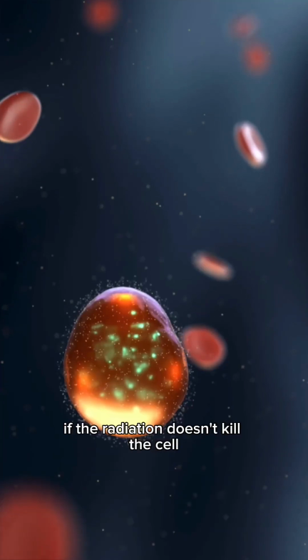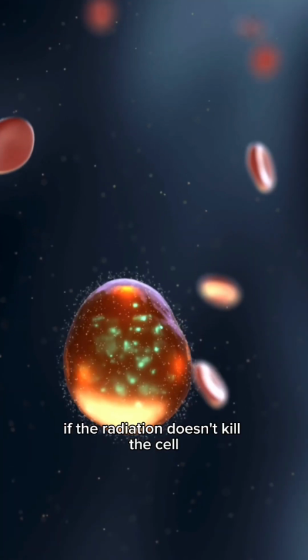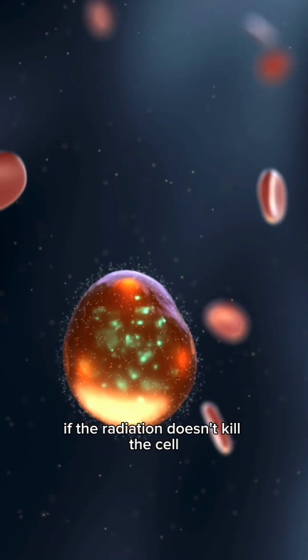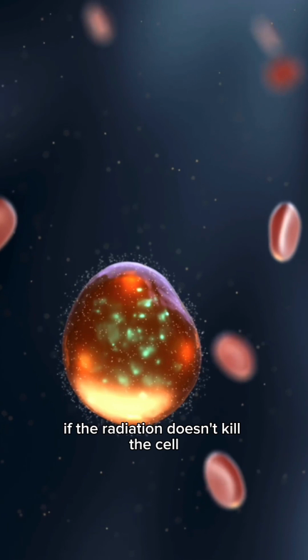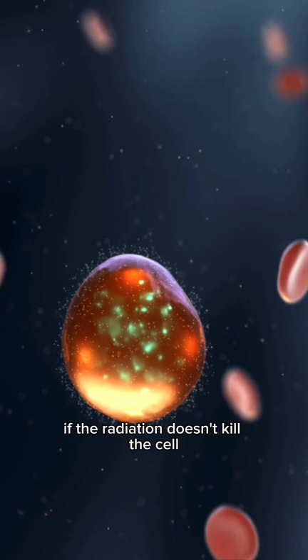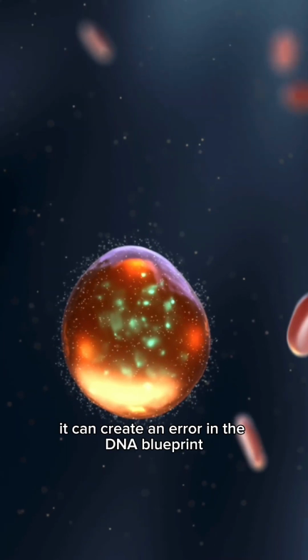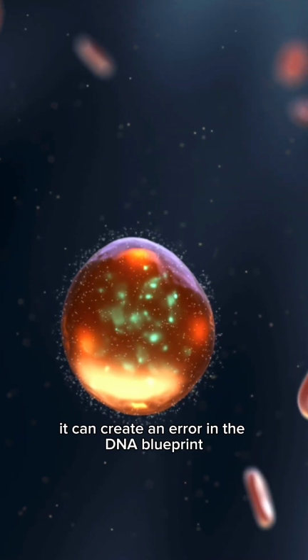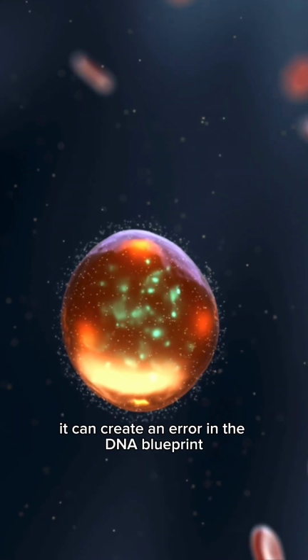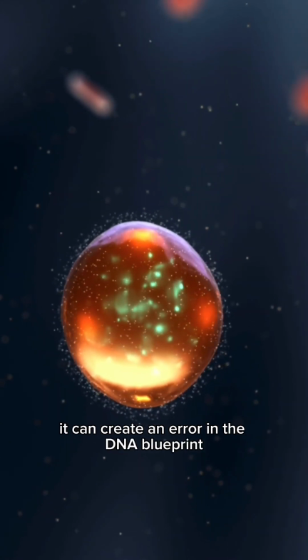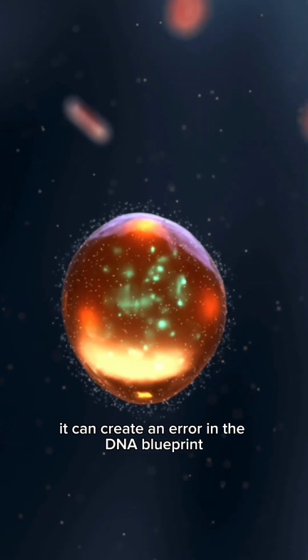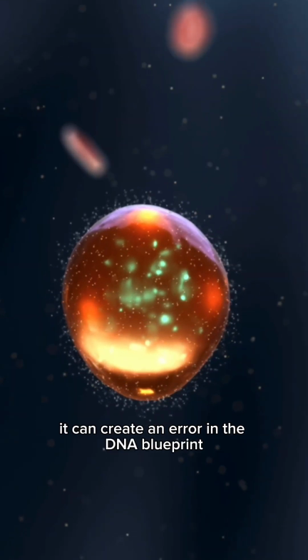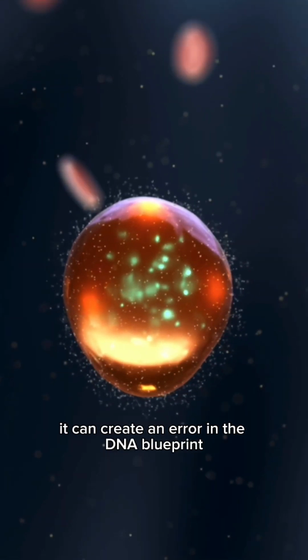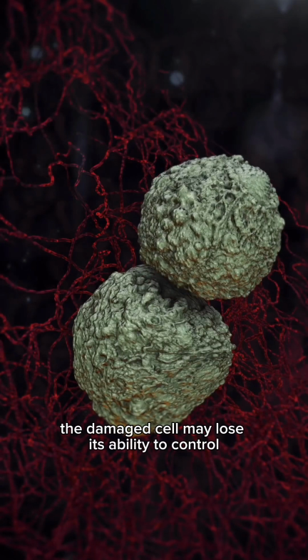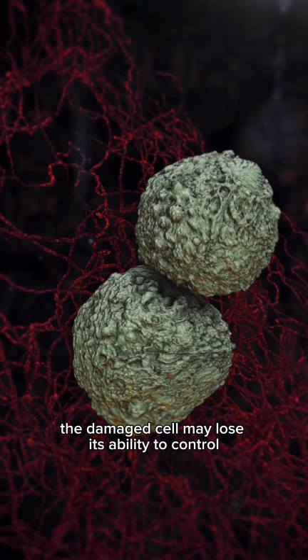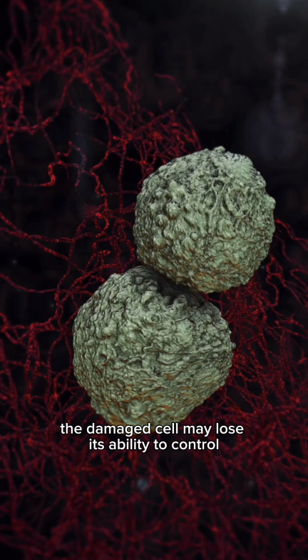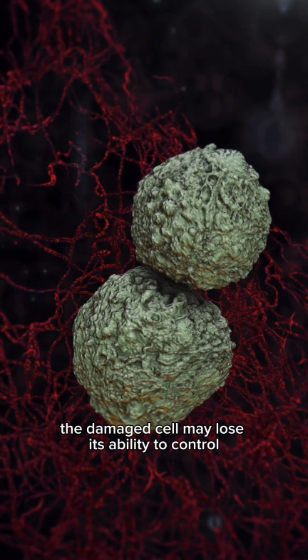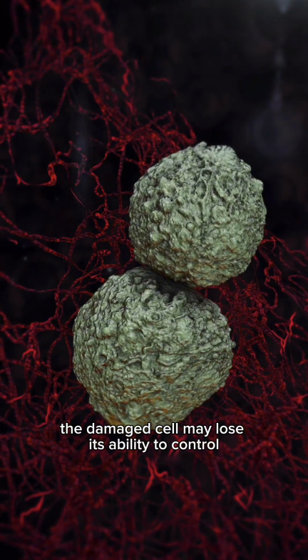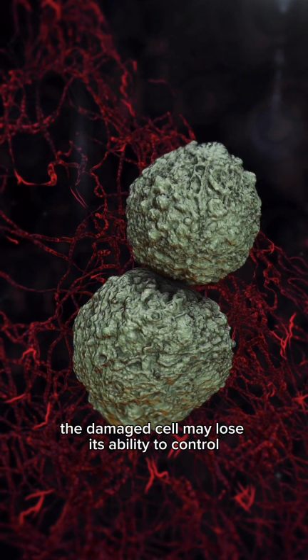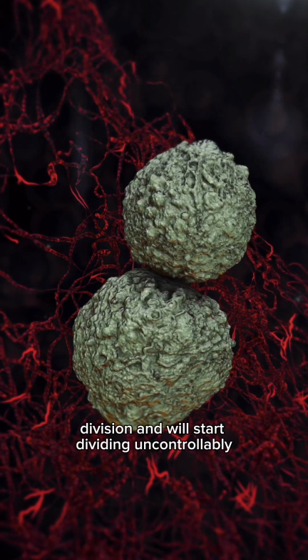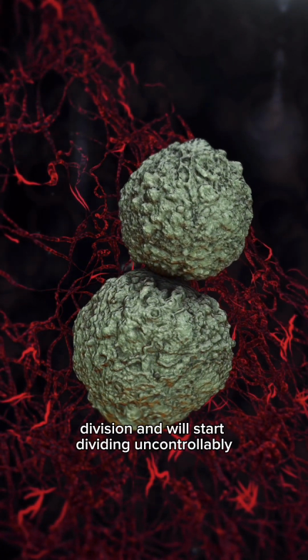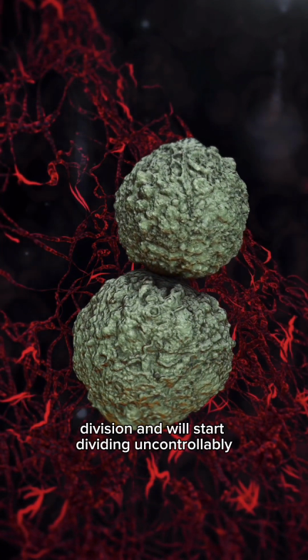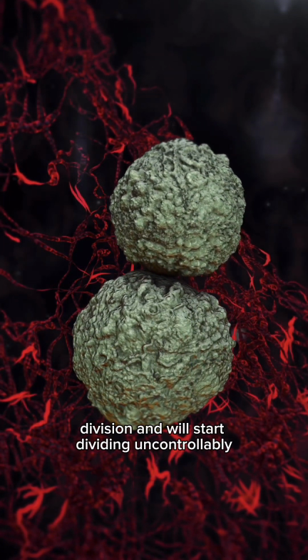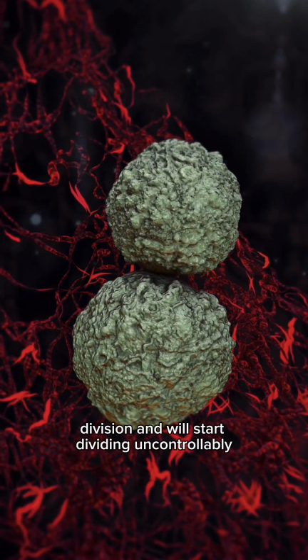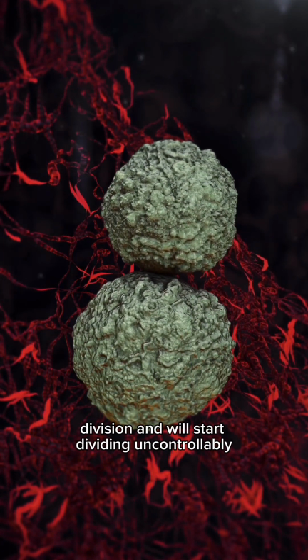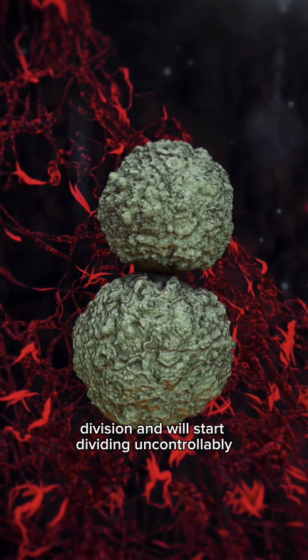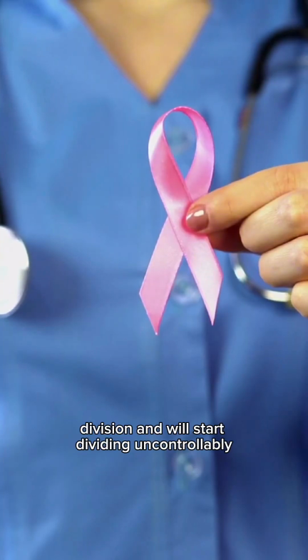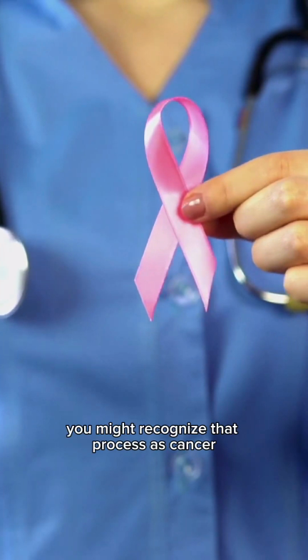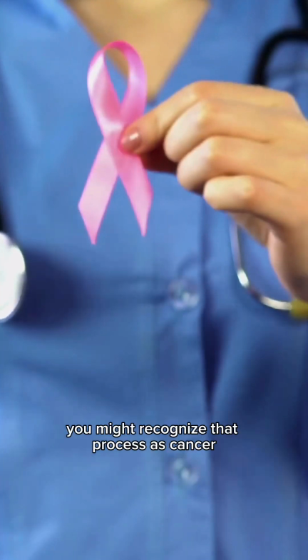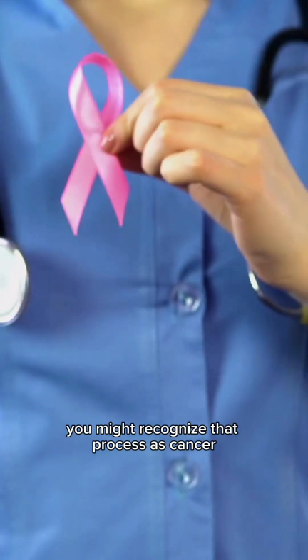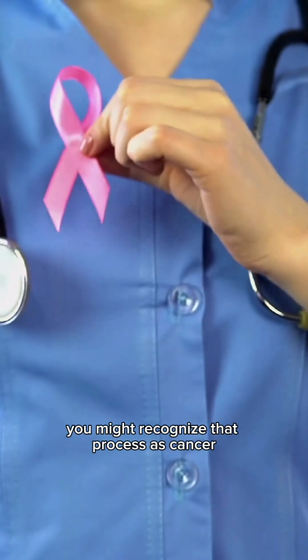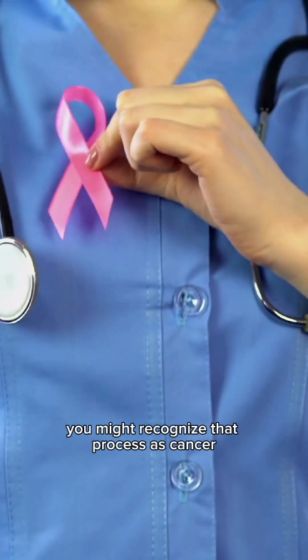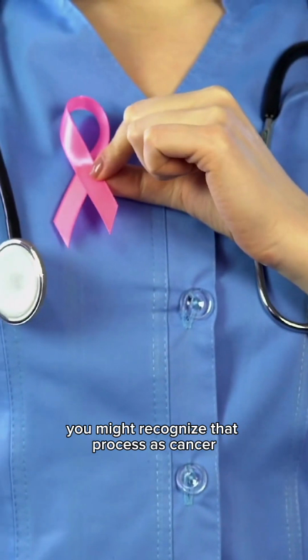If the radiation doesn't kill the cell, it can create an error in the DNA blueprint. The damaged cell may lose its ability to control division and will start dividing uncontrollably. You might recognize that process as cancer.